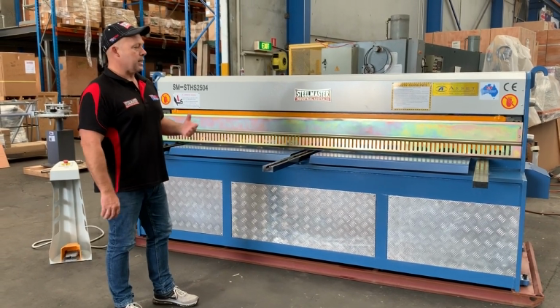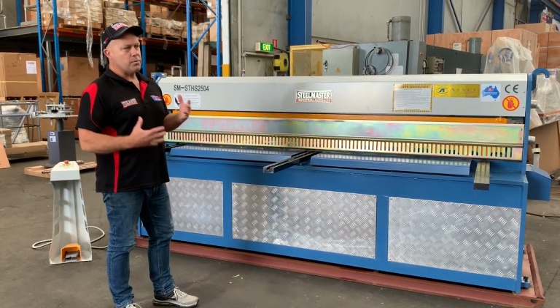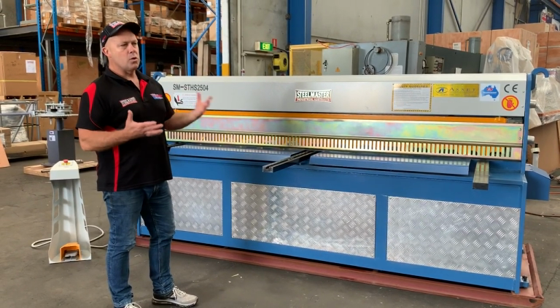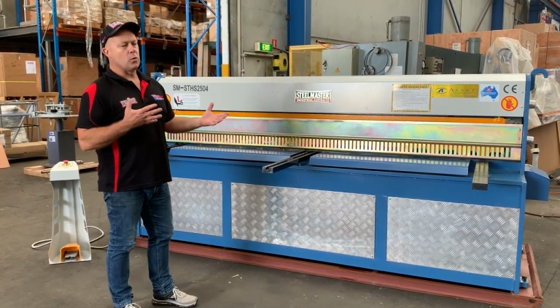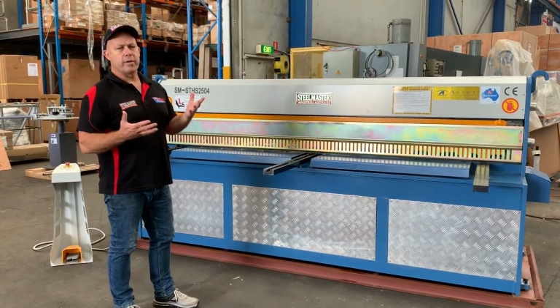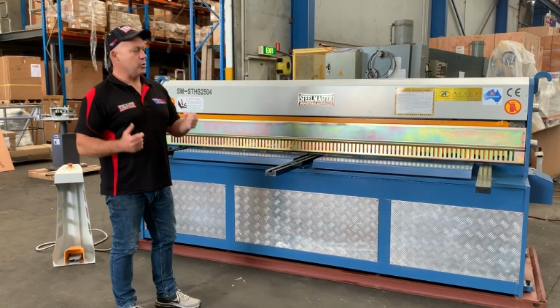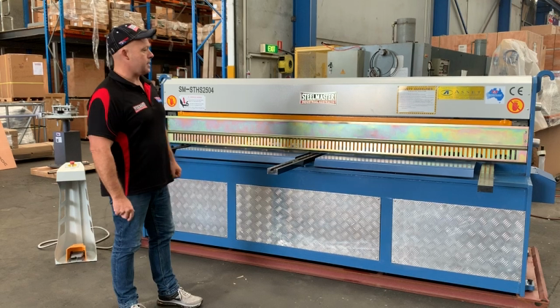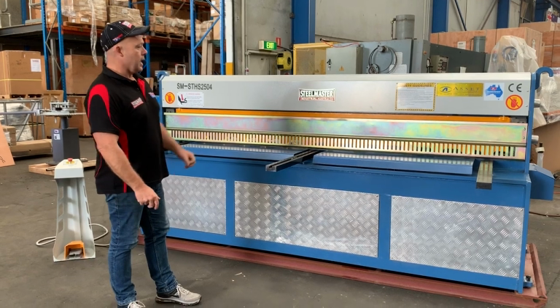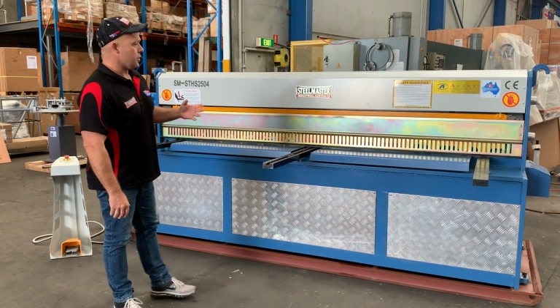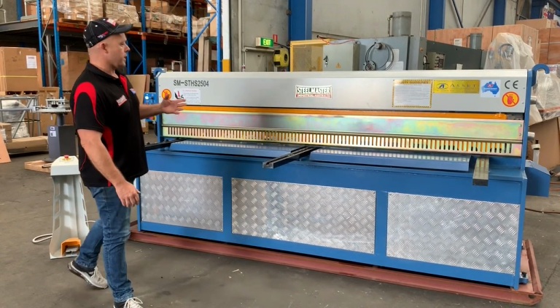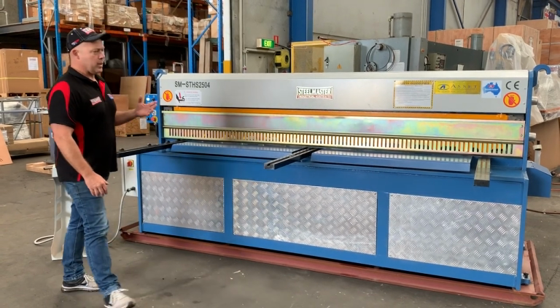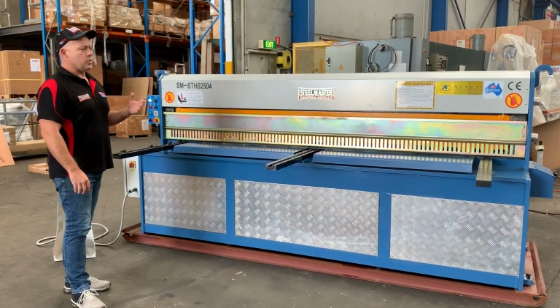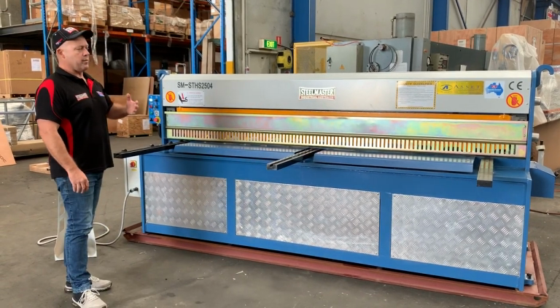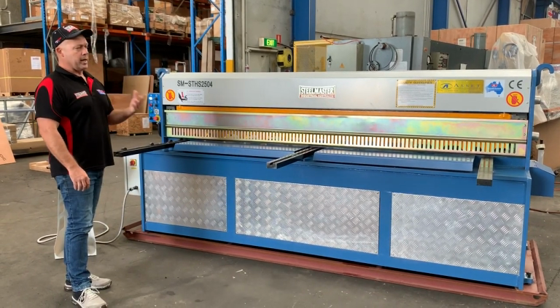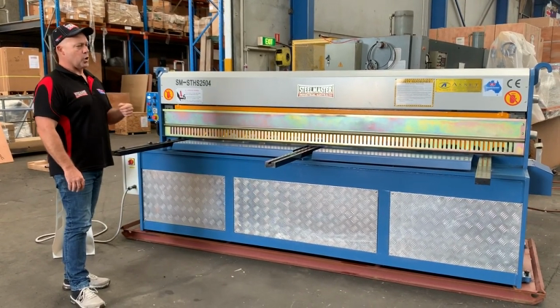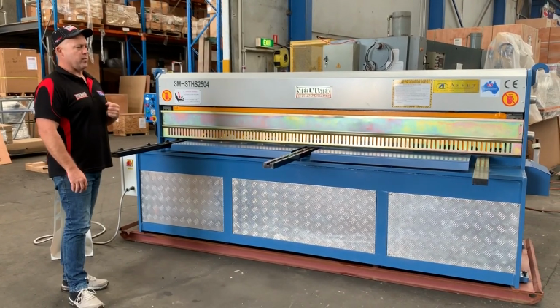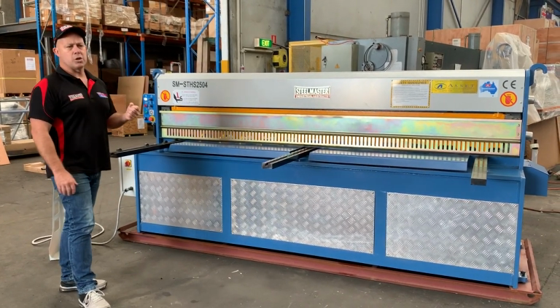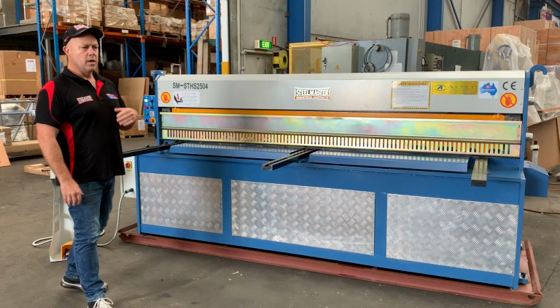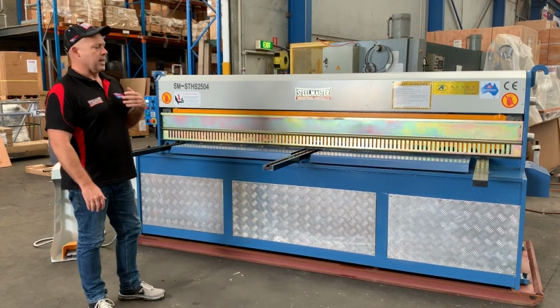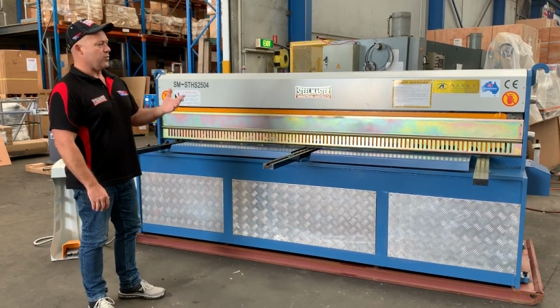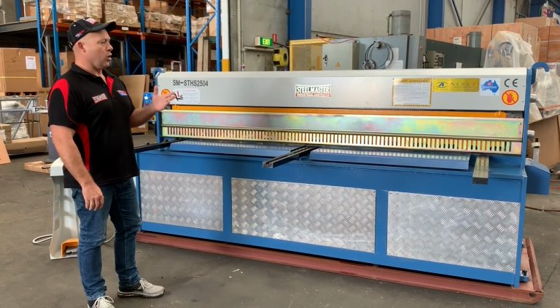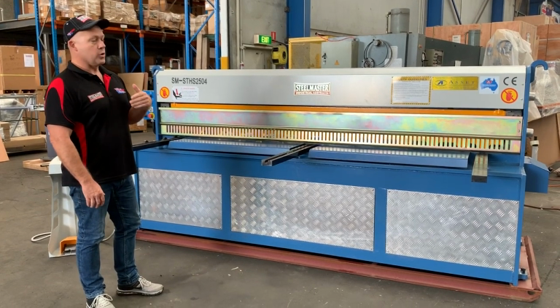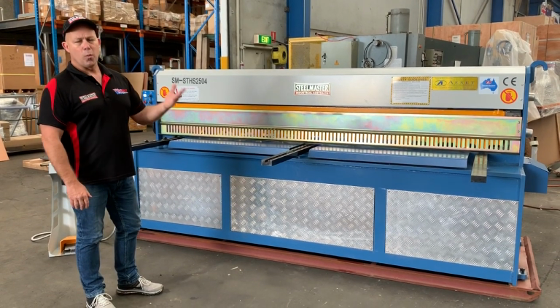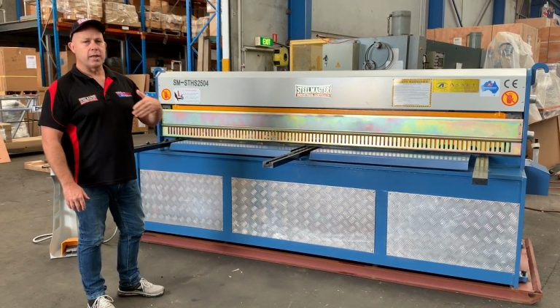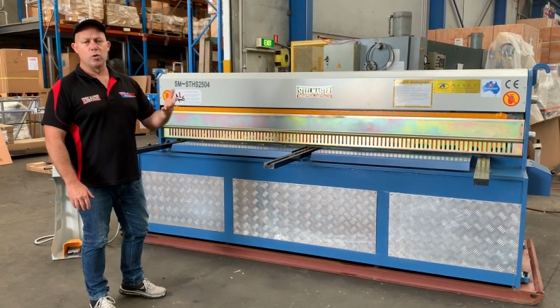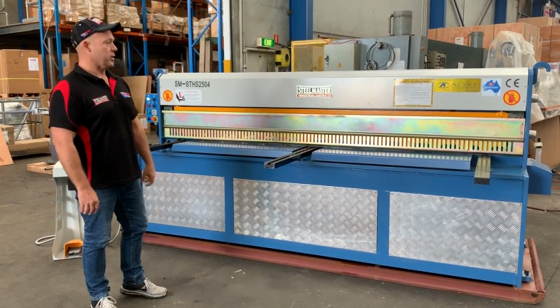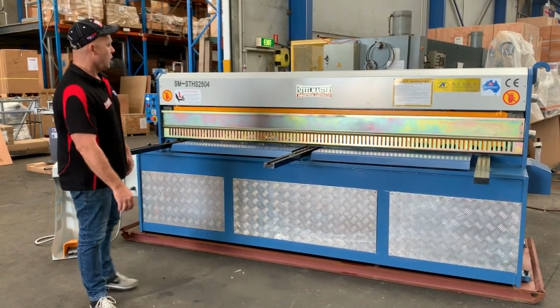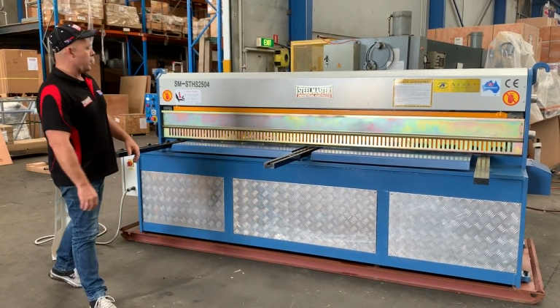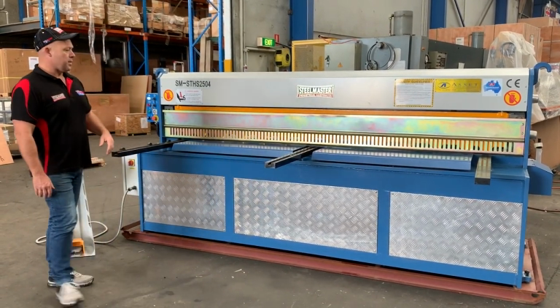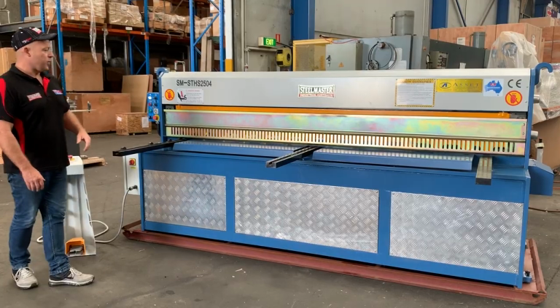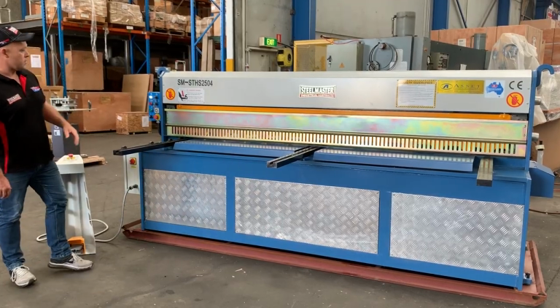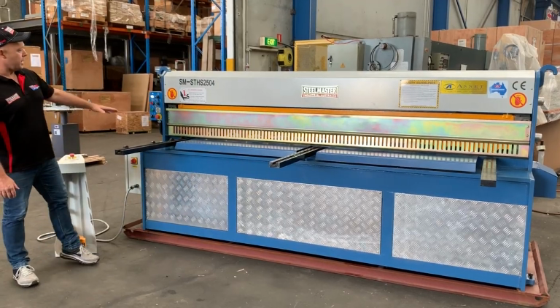It's the smallest or widest of our hydraulic machines. It's a good industrial size to have in any workshop, to cut 2,500 long by 2.1 chequo, 4mm mild steel. Running through some of the features of this machine here,